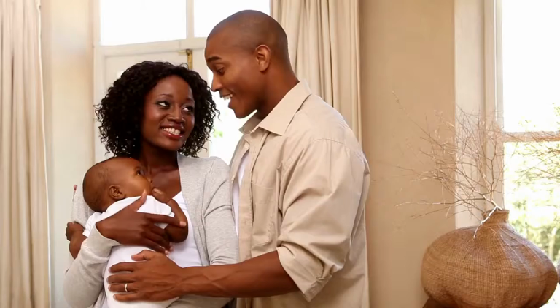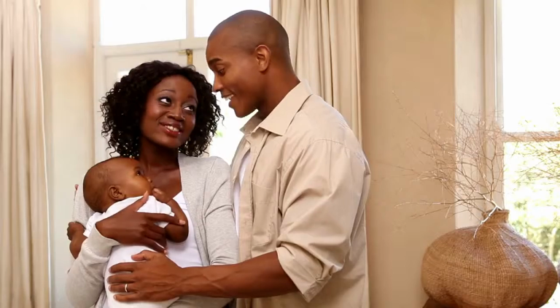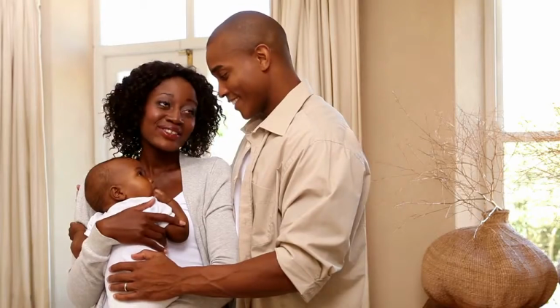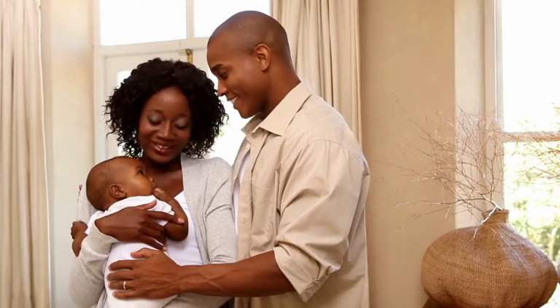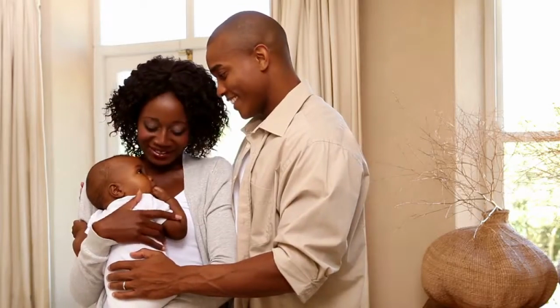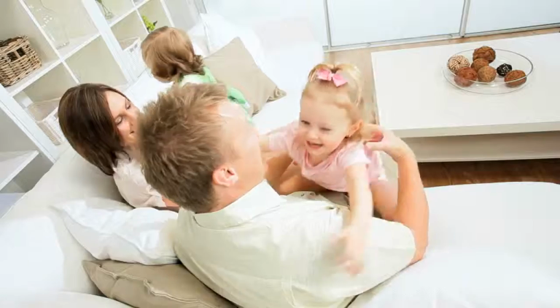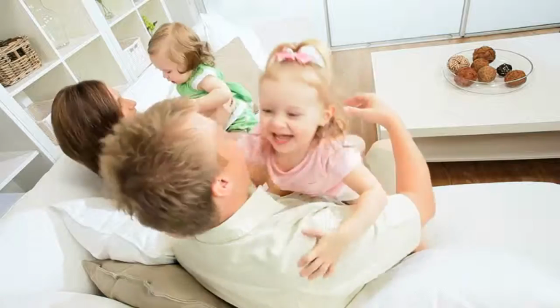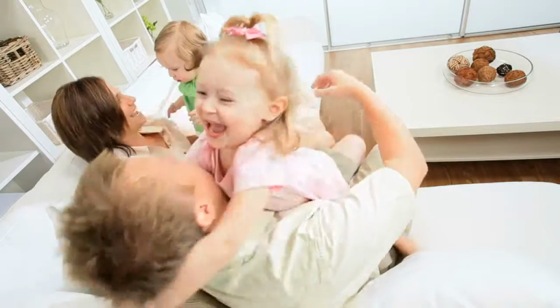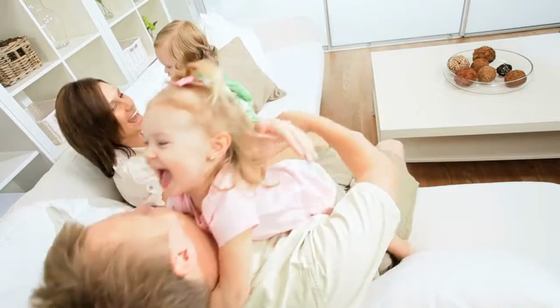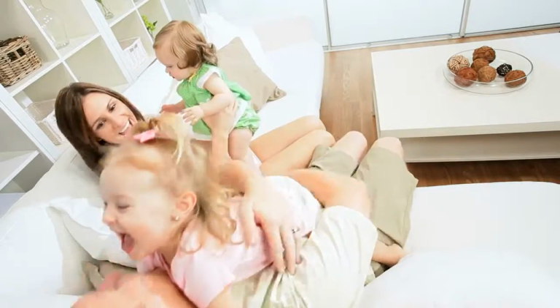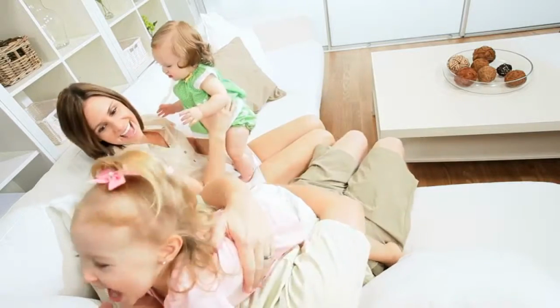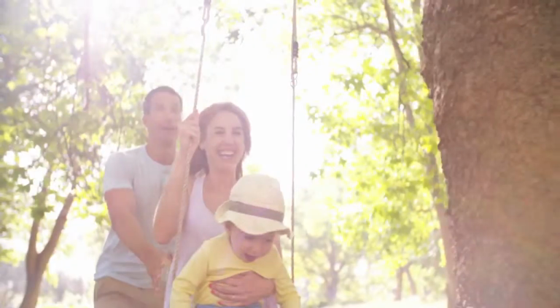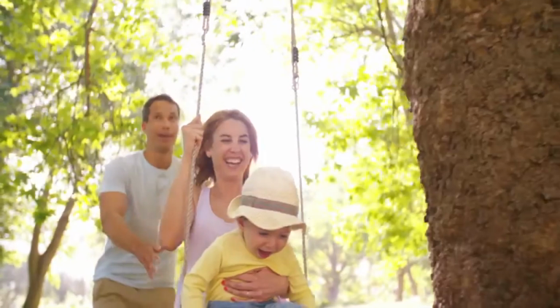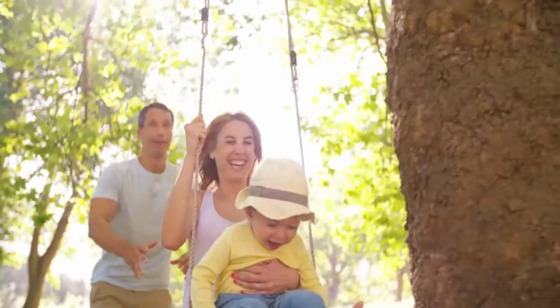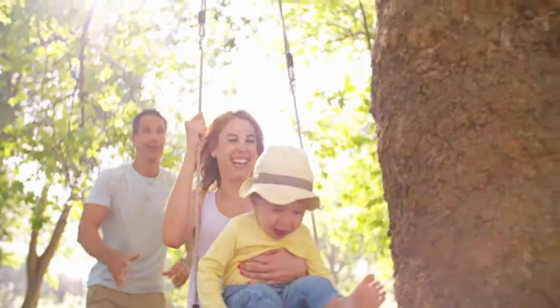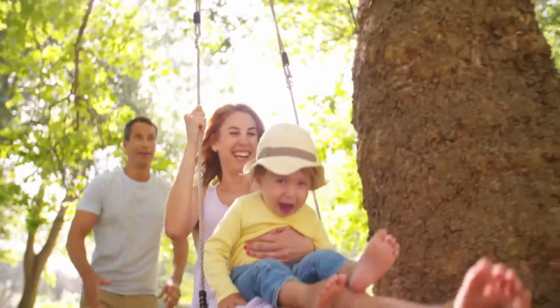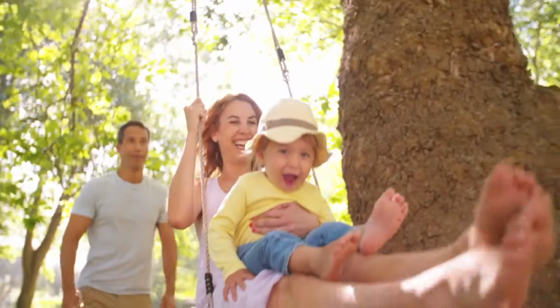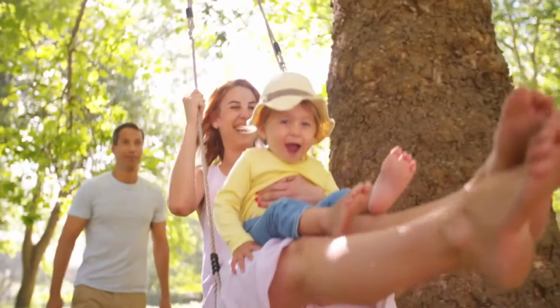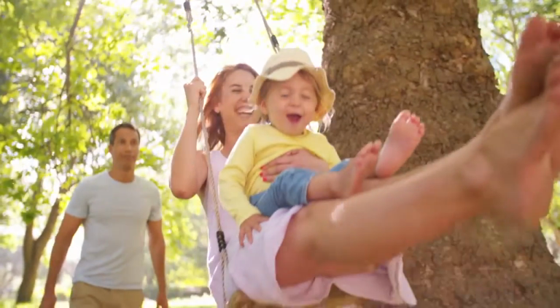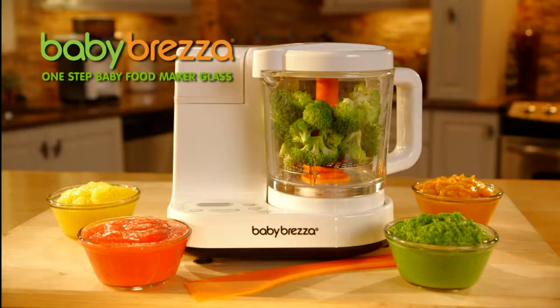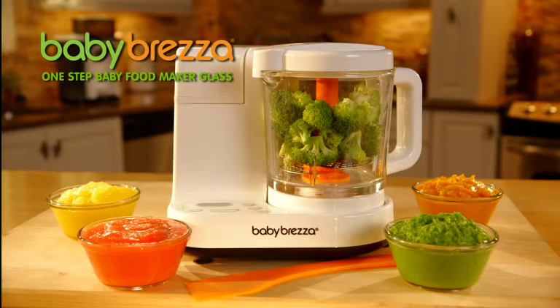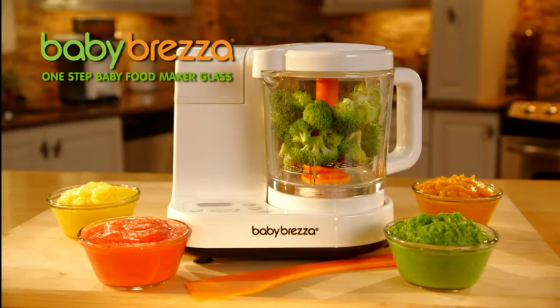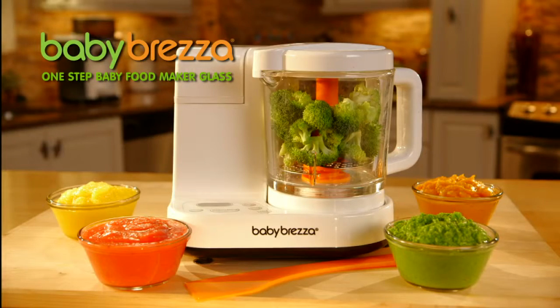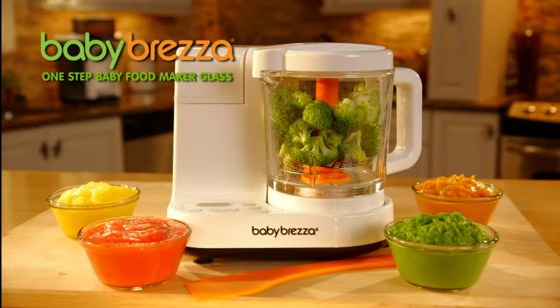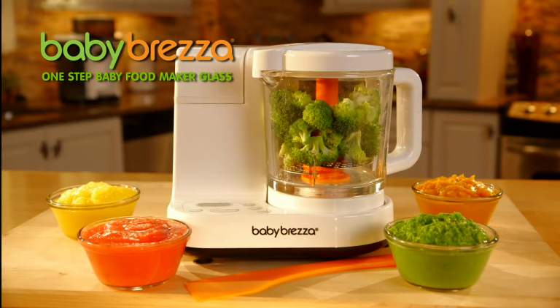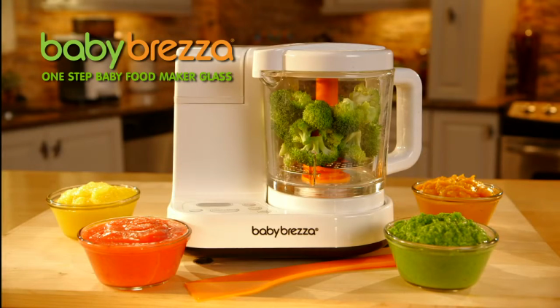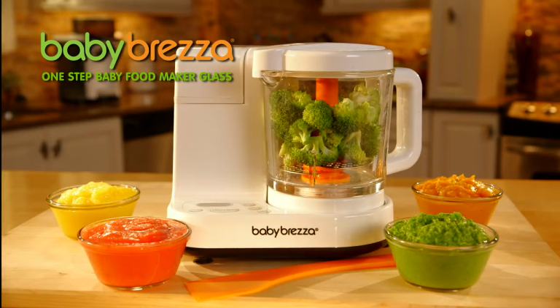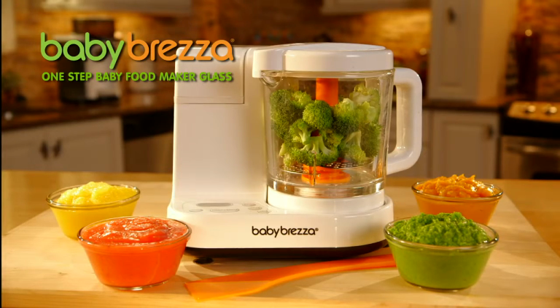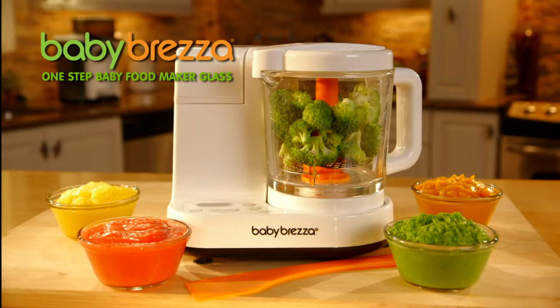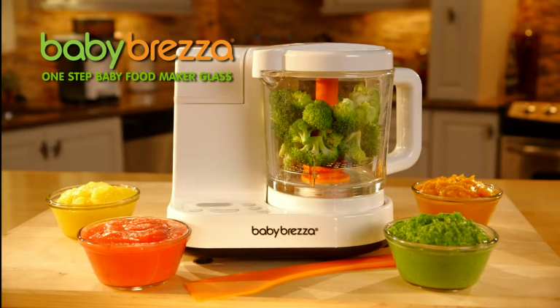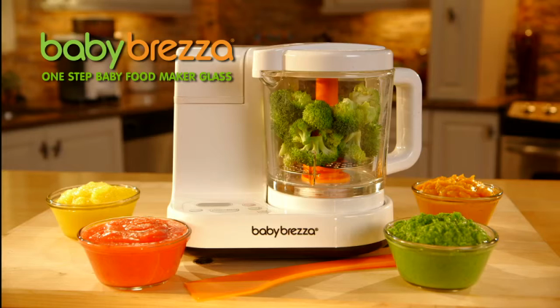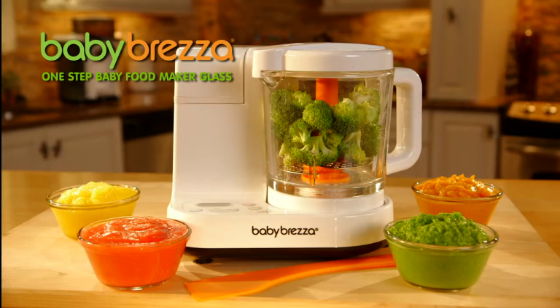Baby Bretza does the work so you can have the fun, so family times are happy times. And isn't that really the point? Your family, your food — made easier with Baby Bretza.